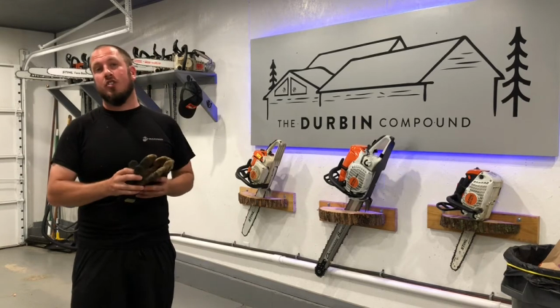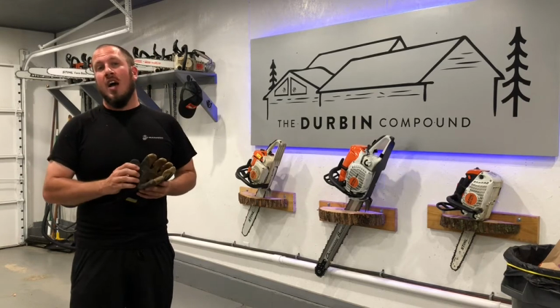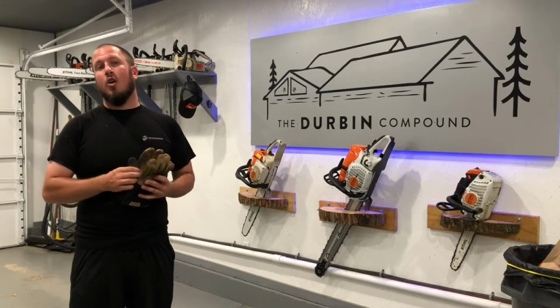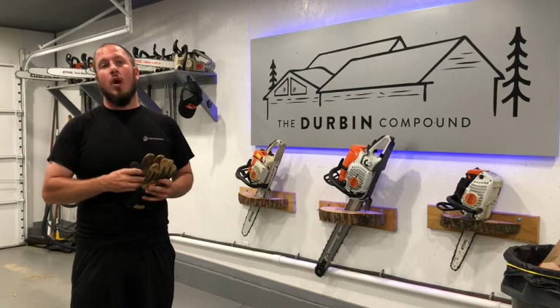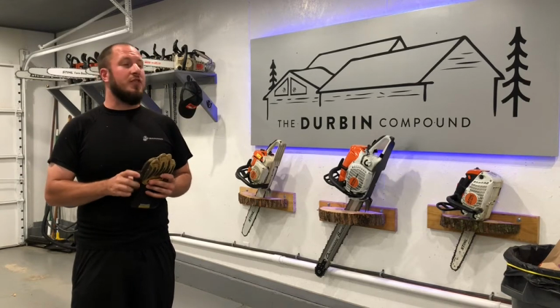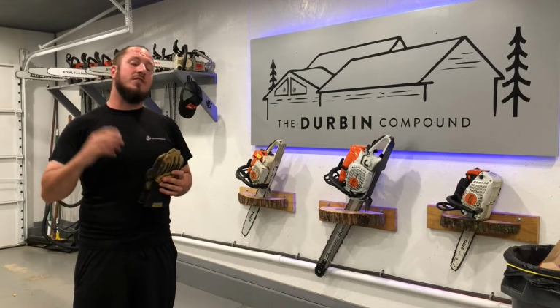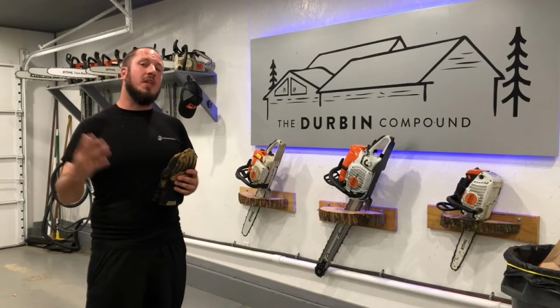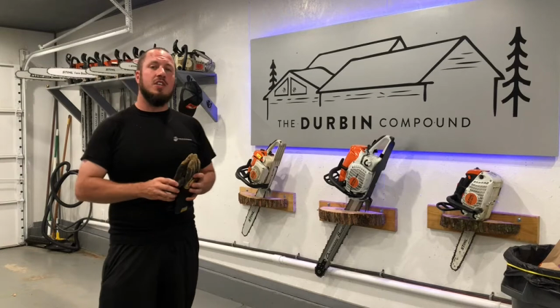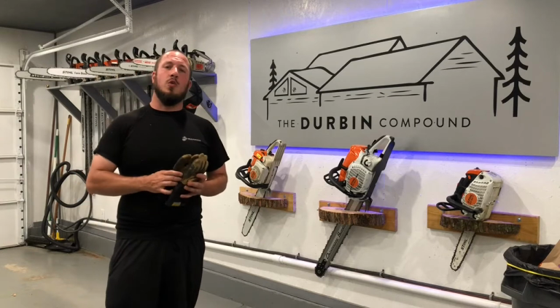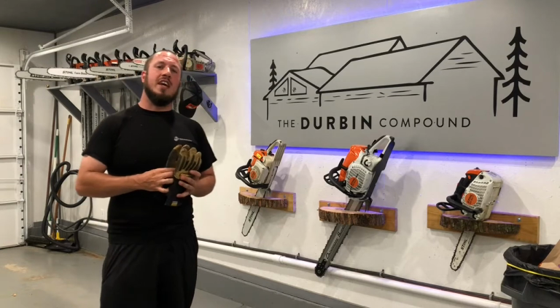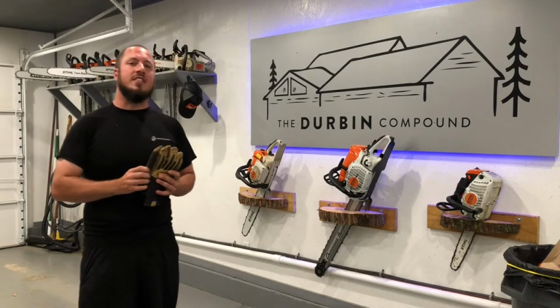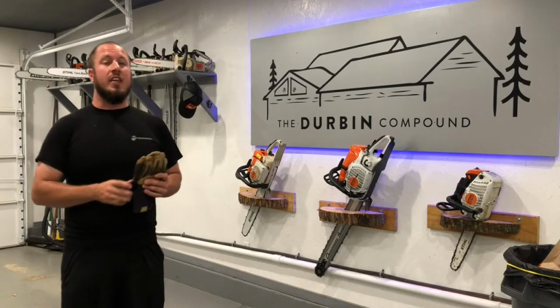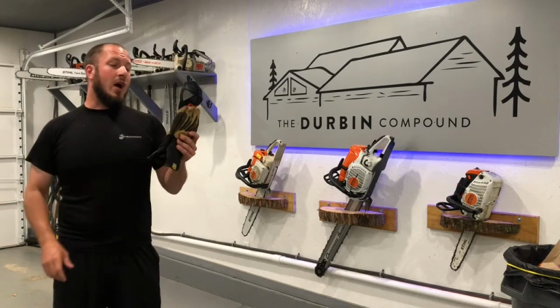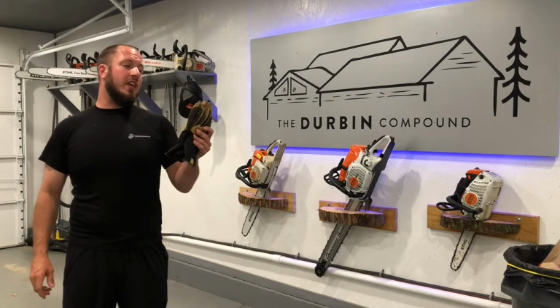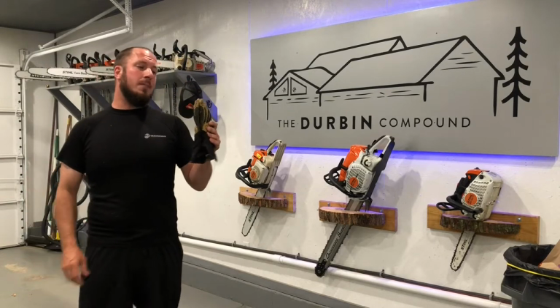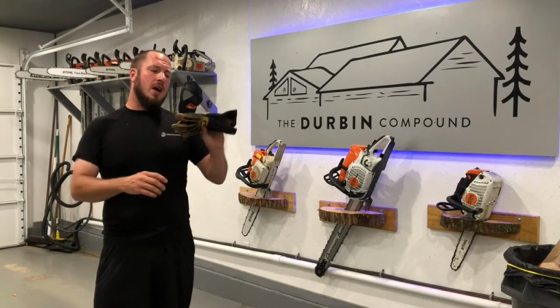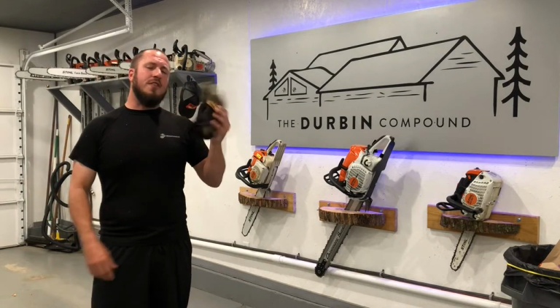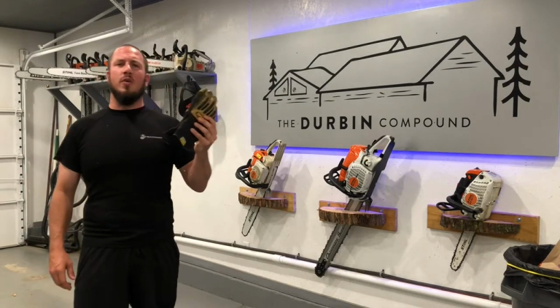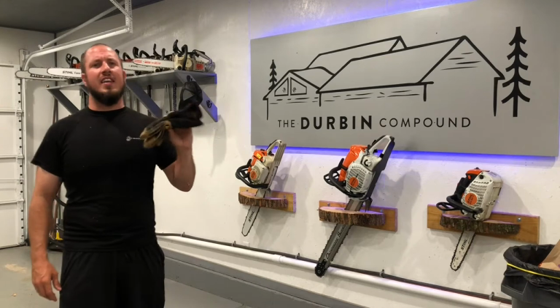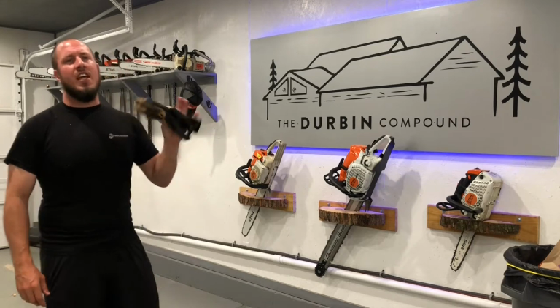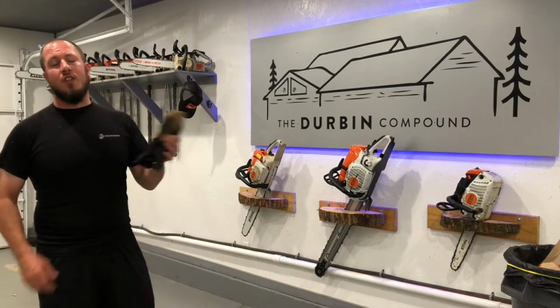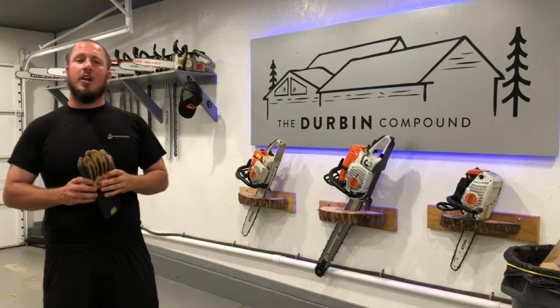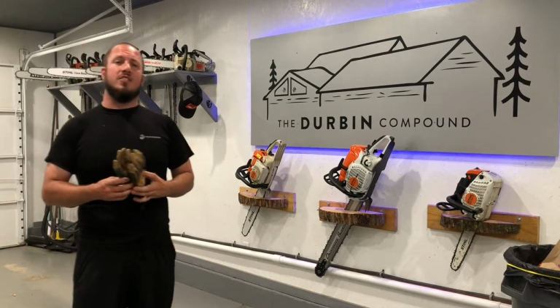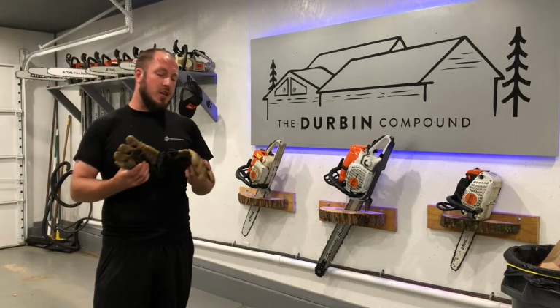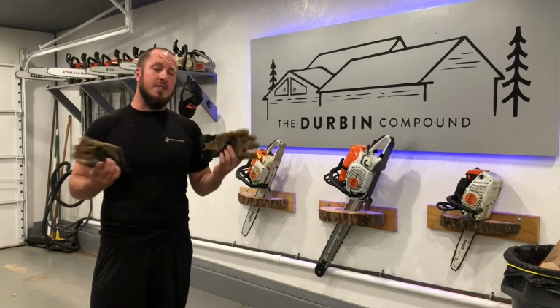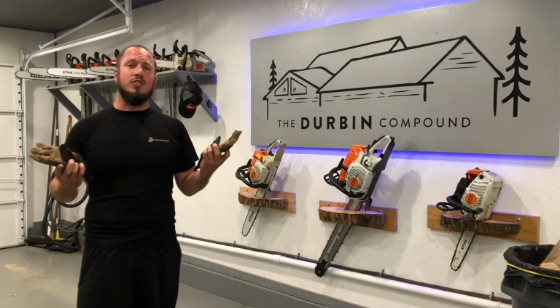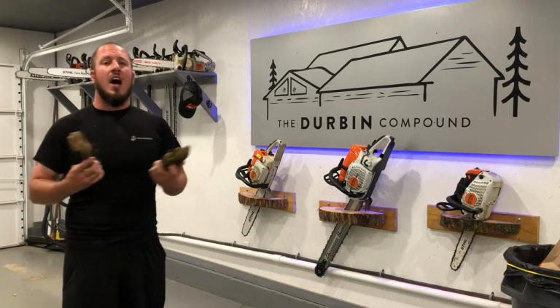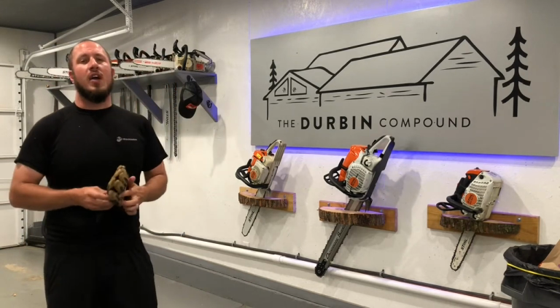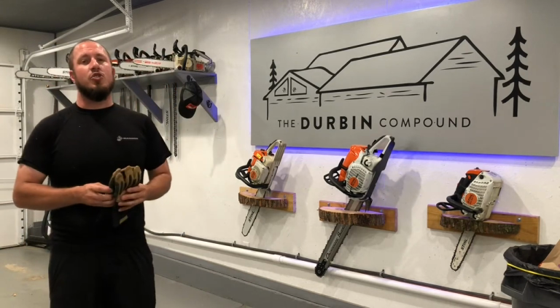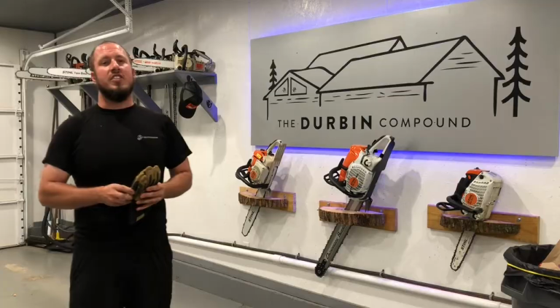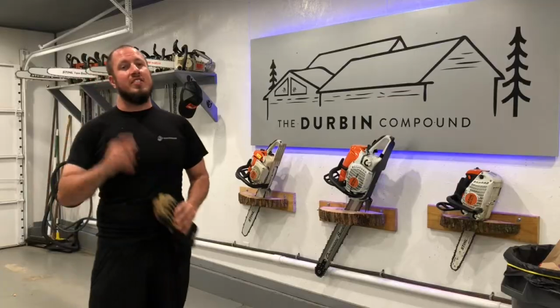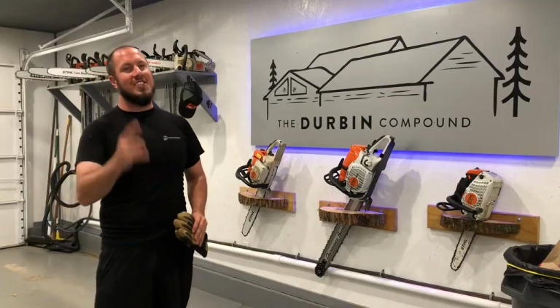I'm going to go through a bunch of different gloves in this playlist. We're going to check out exactly how well they hold up, the value, and if it's a glove that I would recommend that's going to make you money or not. I hope you guys enjoy the series, and stay tuned!